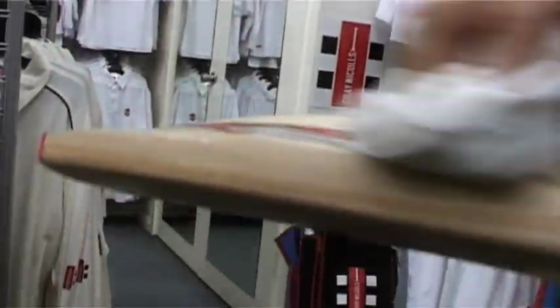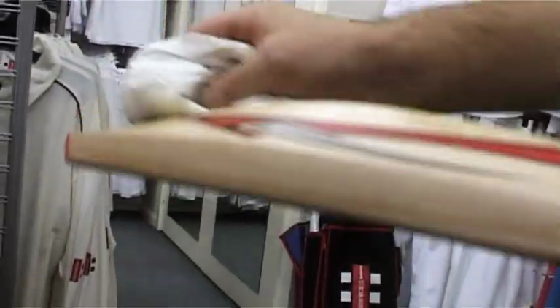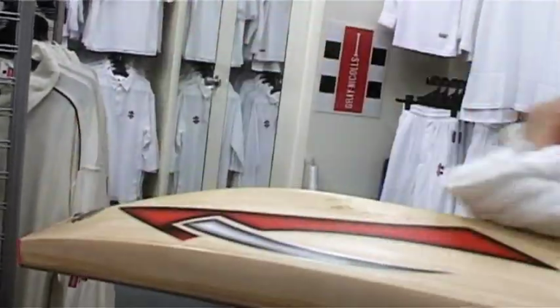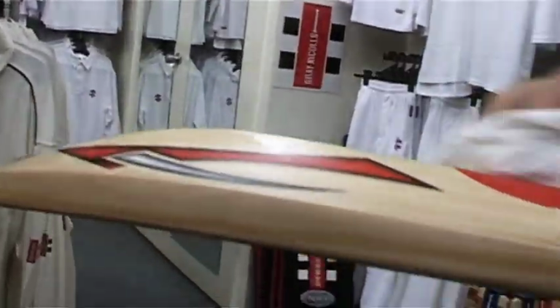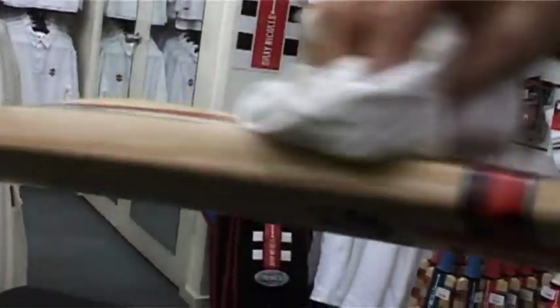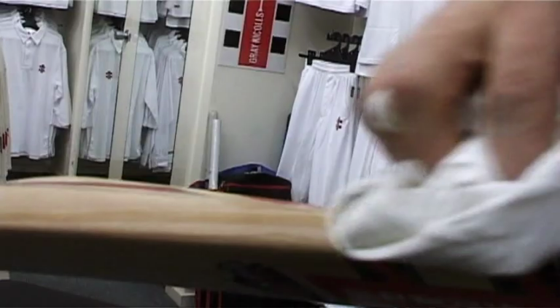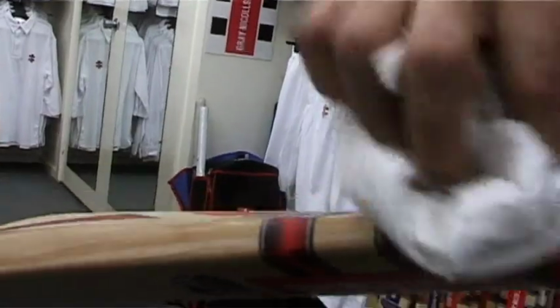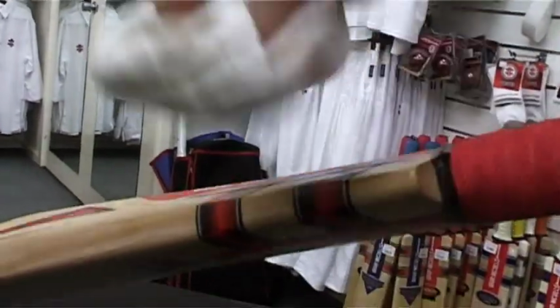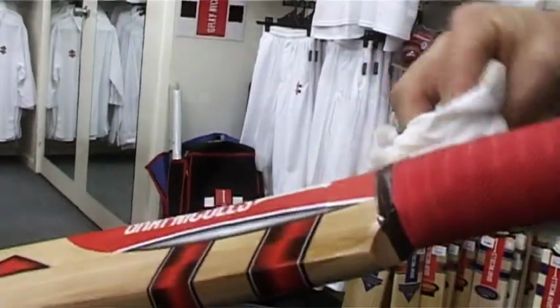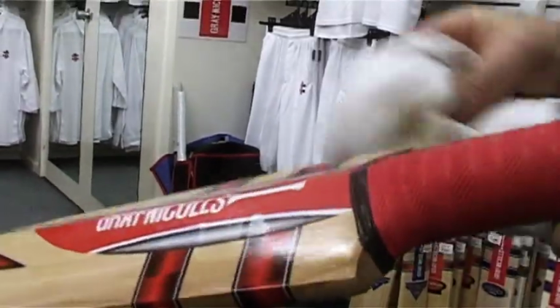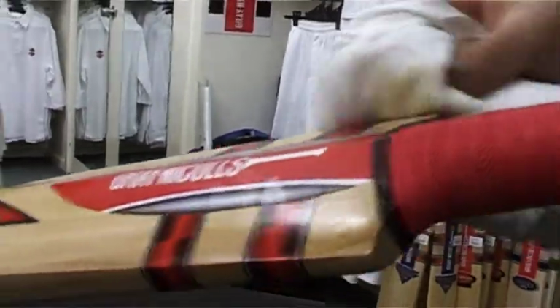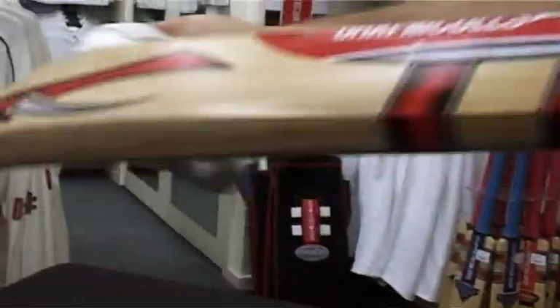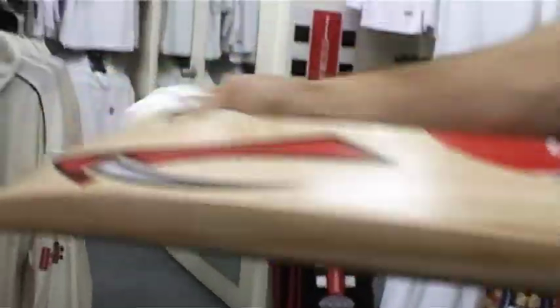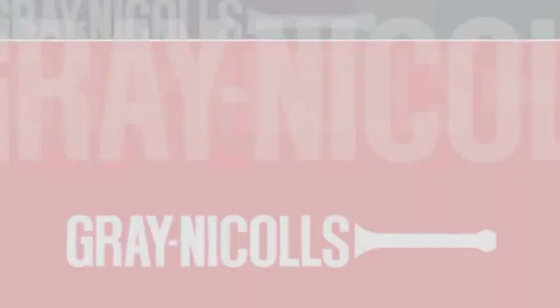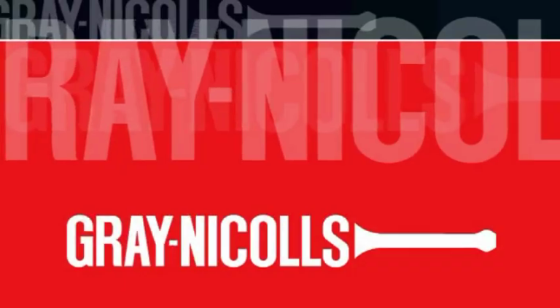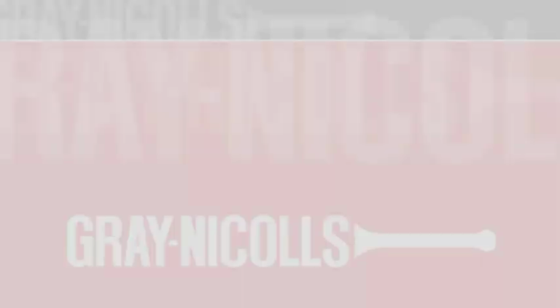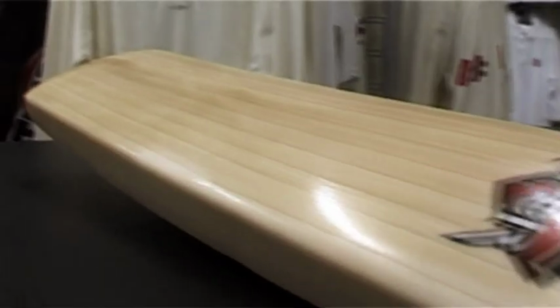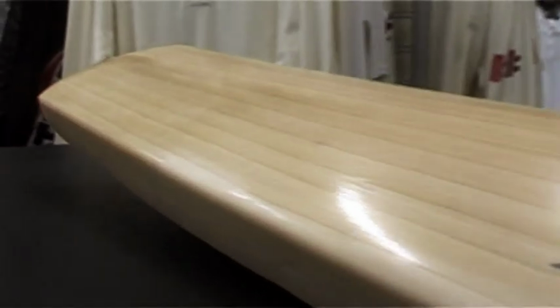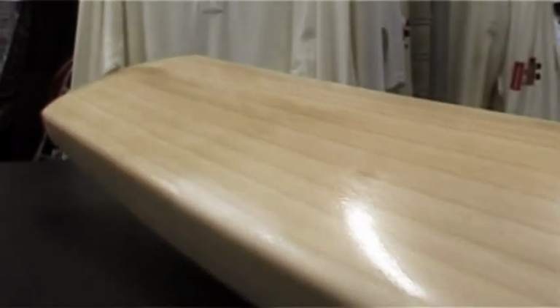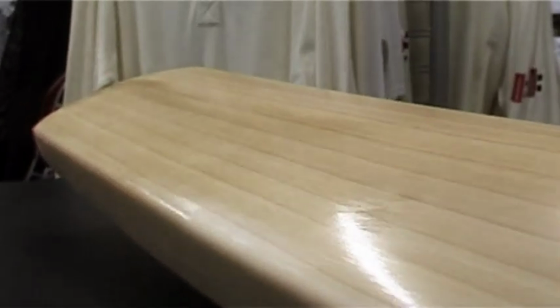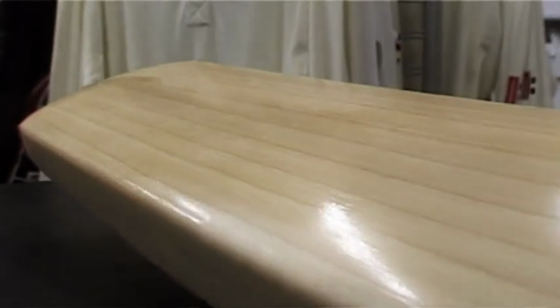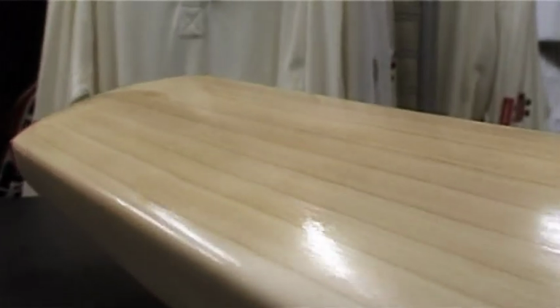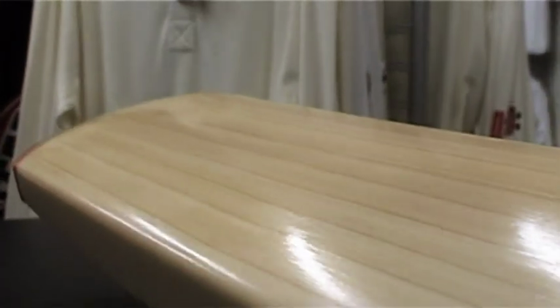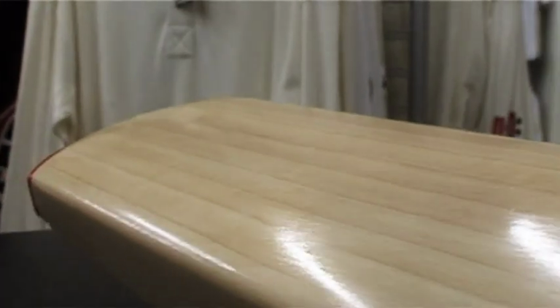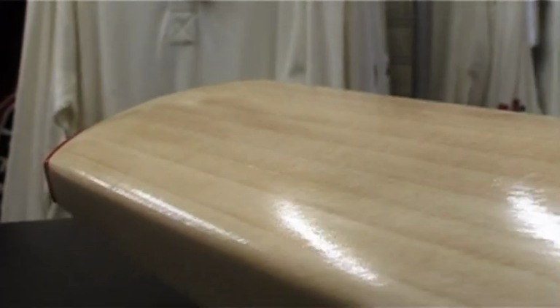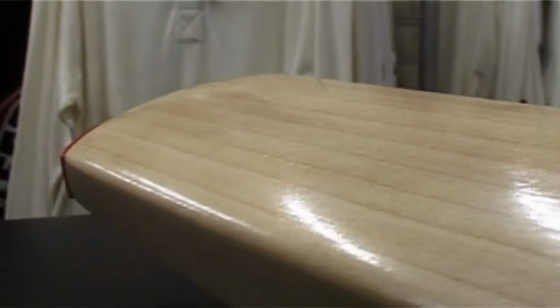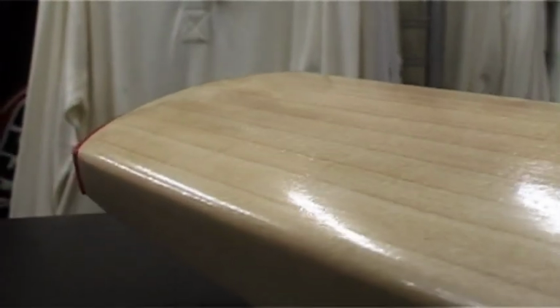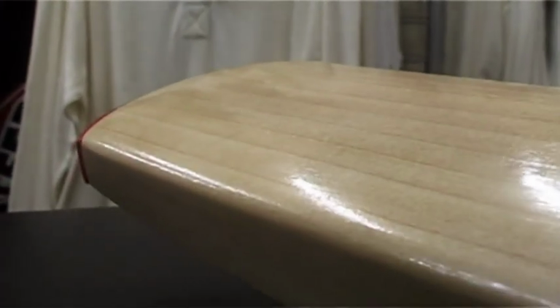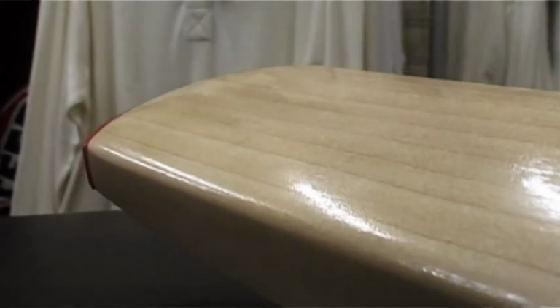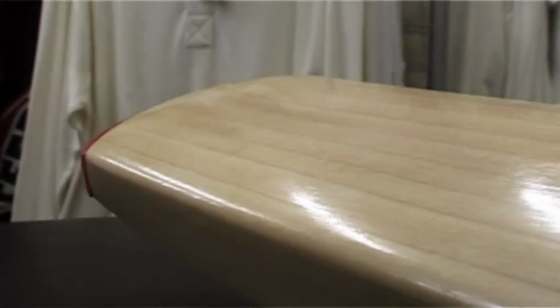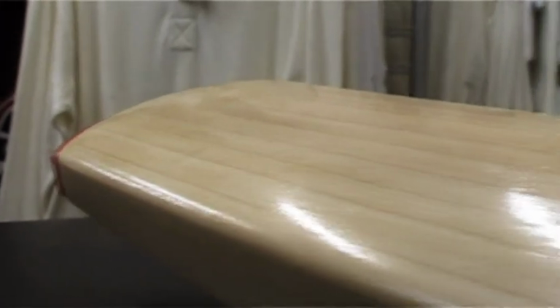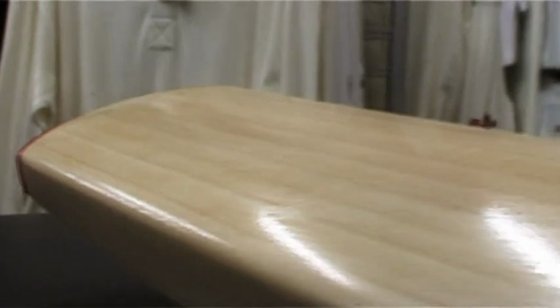You will only ever need to oil your cricket bat once a year. It's far better to under oil your bat than to over oil it. Over oiling will actually cause your bat to rot.